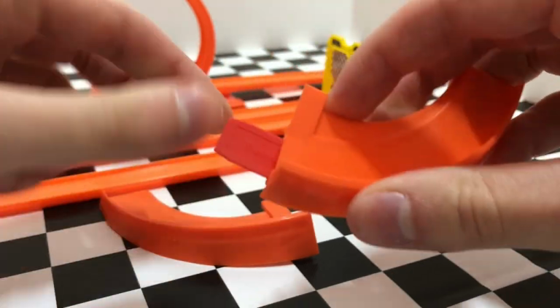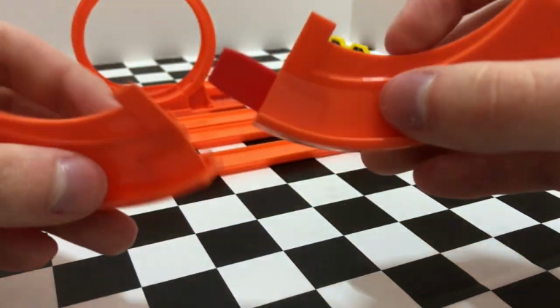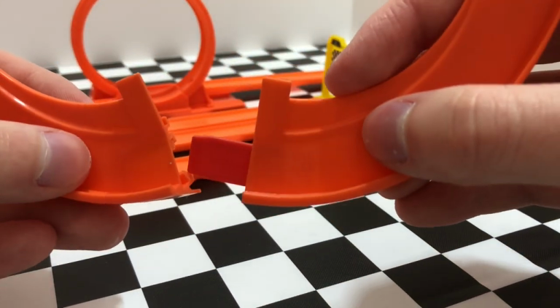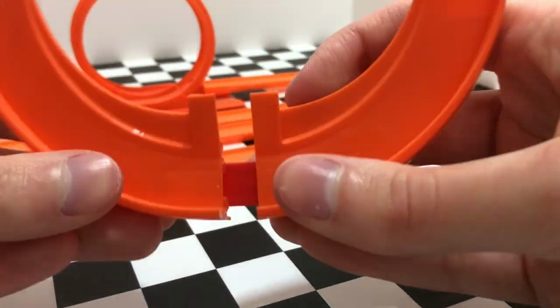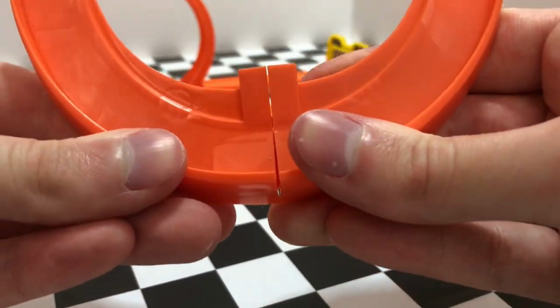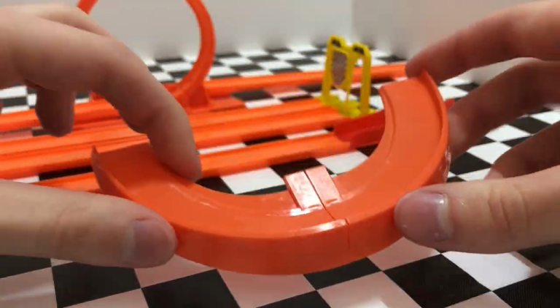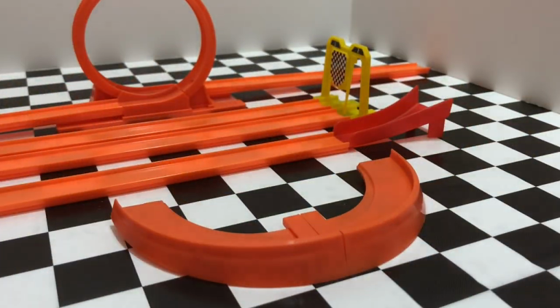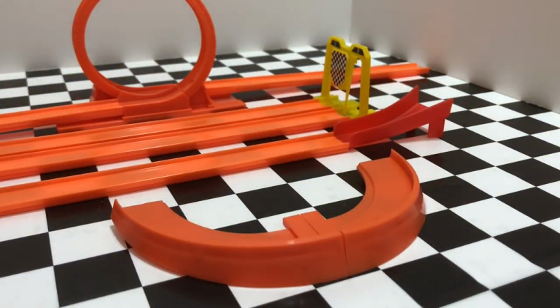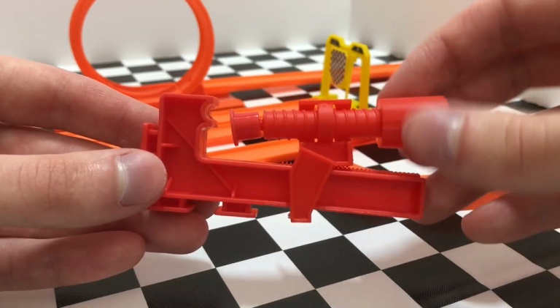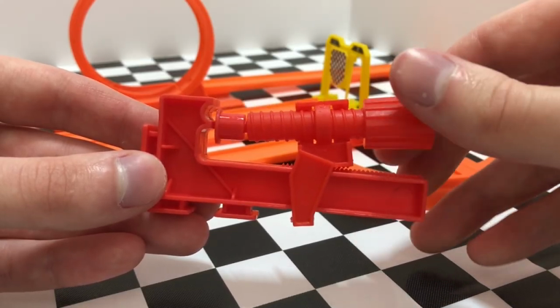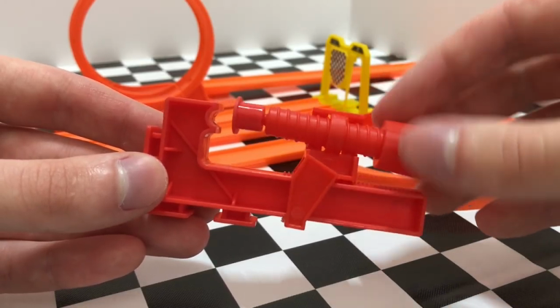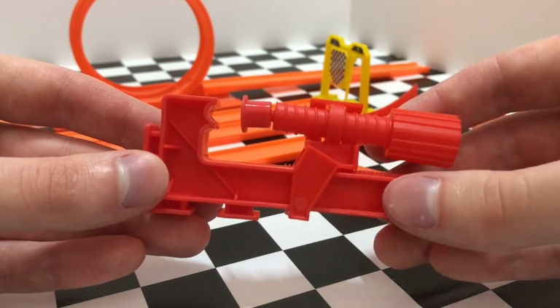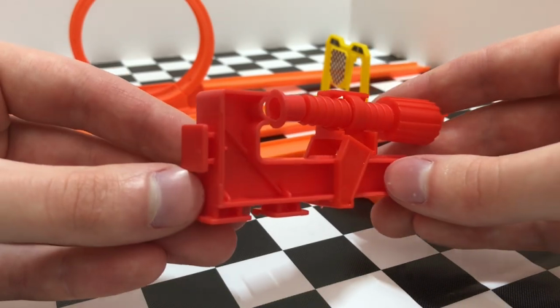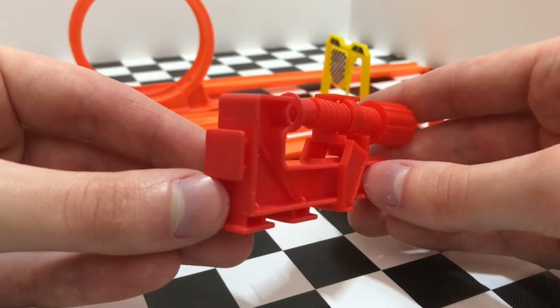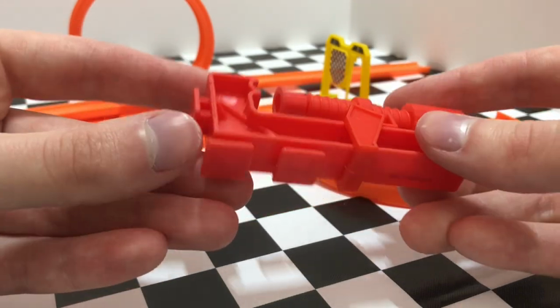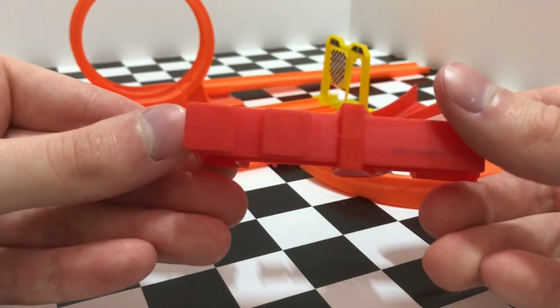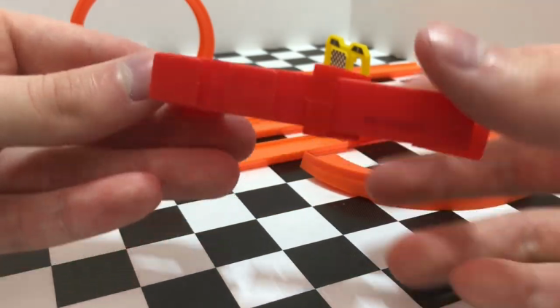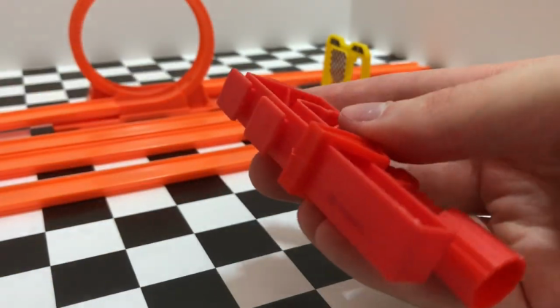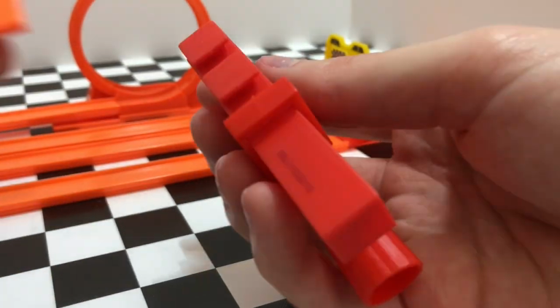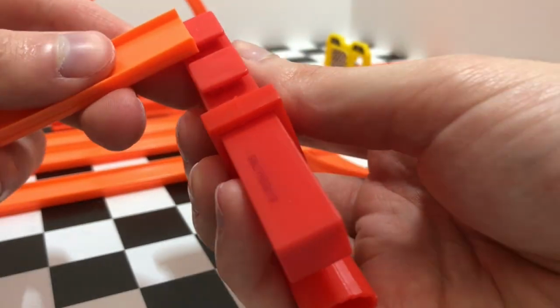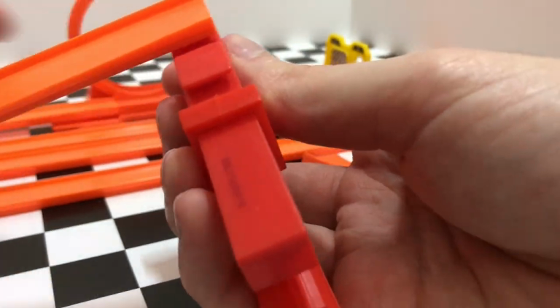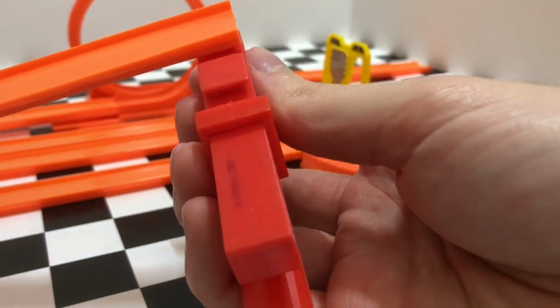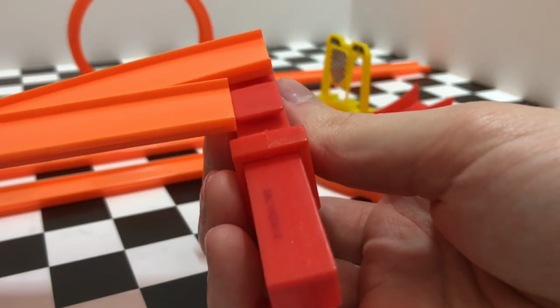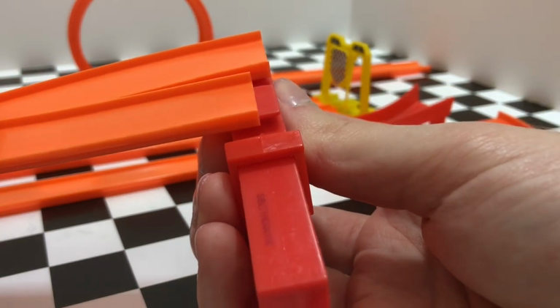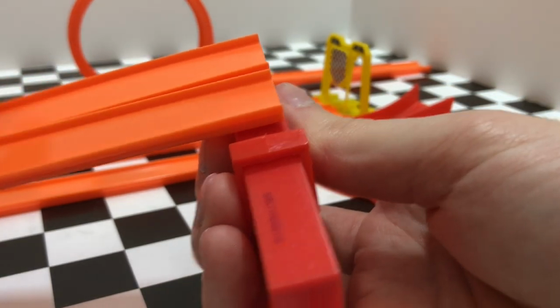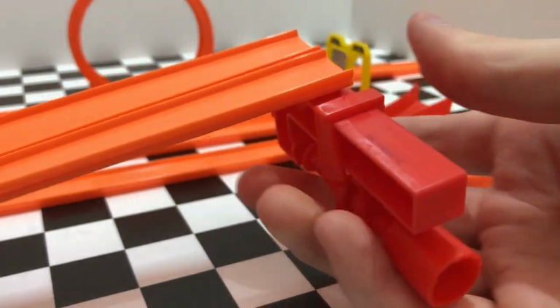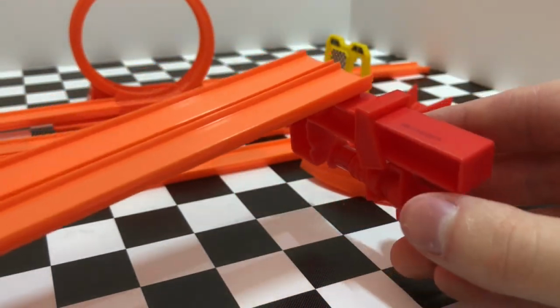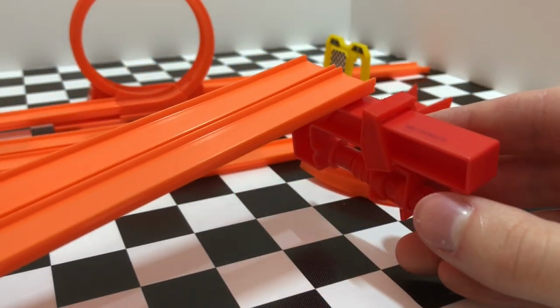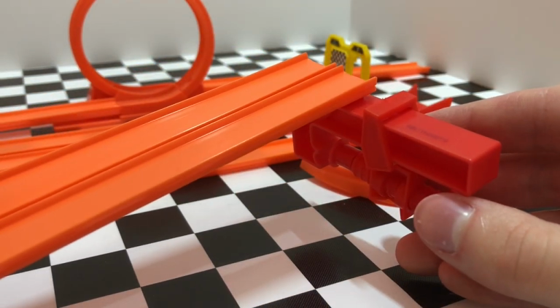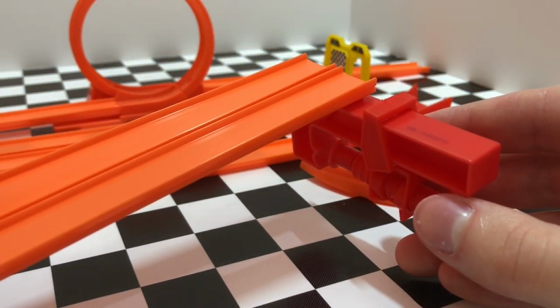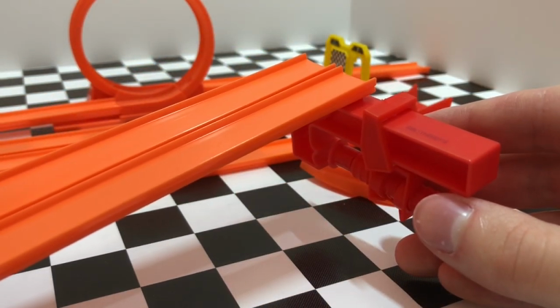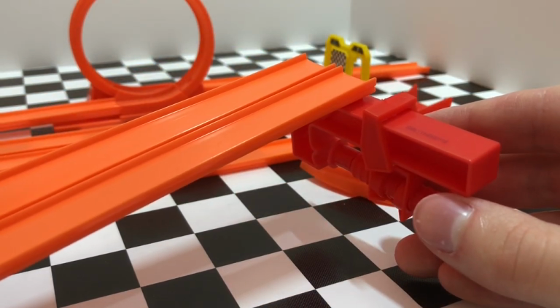Overall, assembly and disassembly is so easy that you can take these things on the go and play with them wherever you want. The red clamp is especially helpful because you can tighten it onto things and attach orange track. There's even a spot to attach two orange track pieces side by side to create your two-lane raceway.